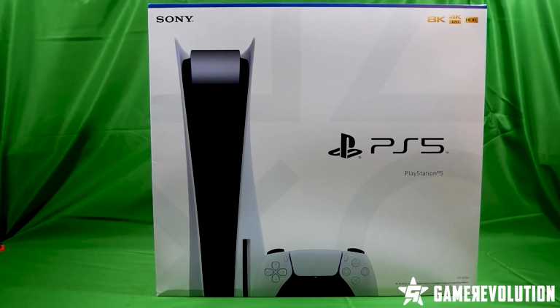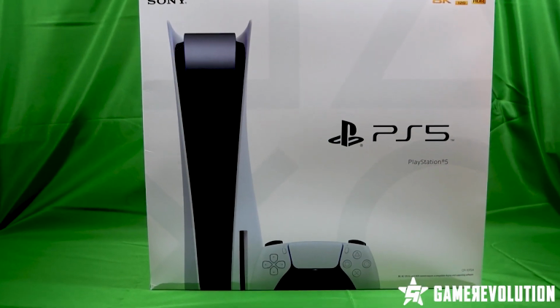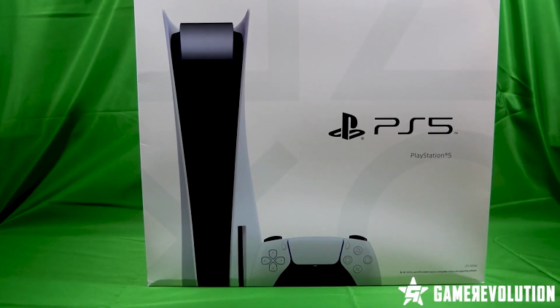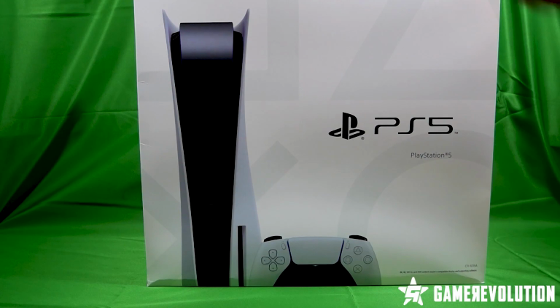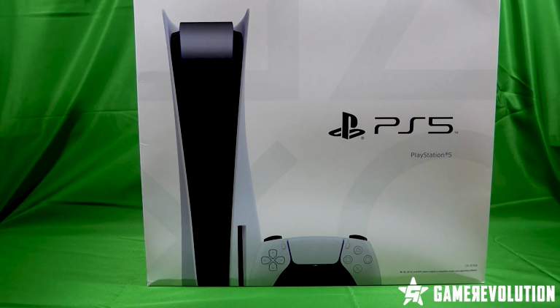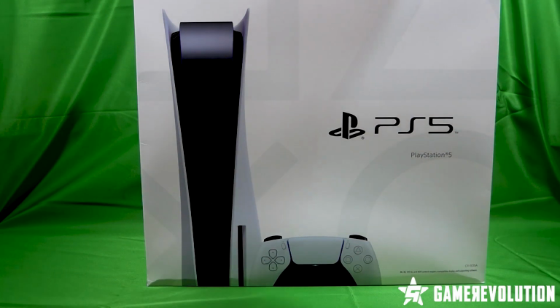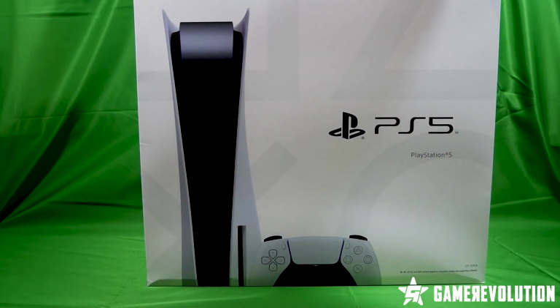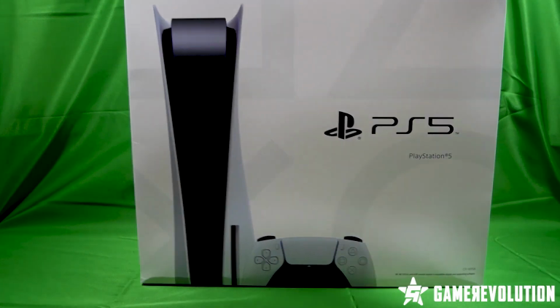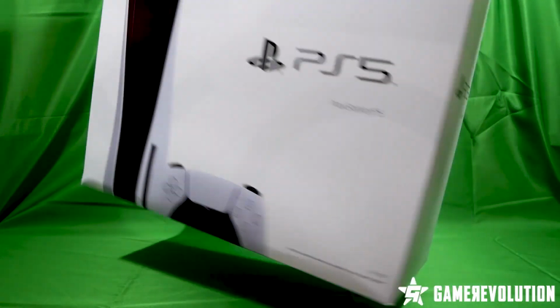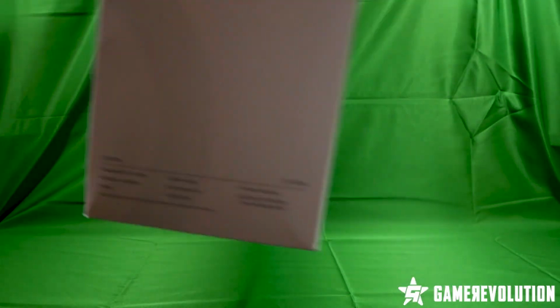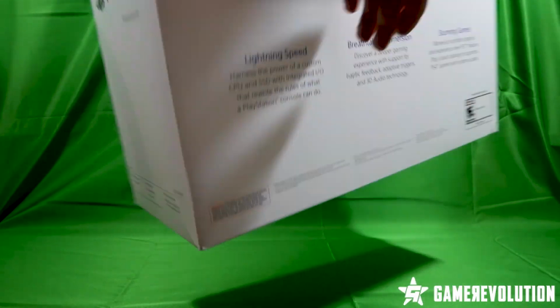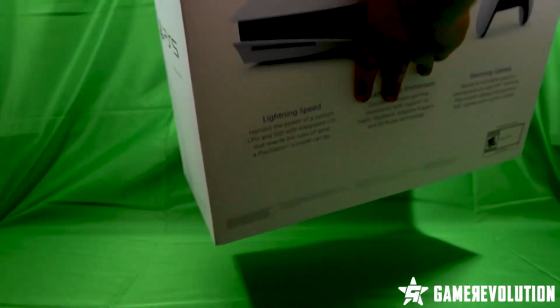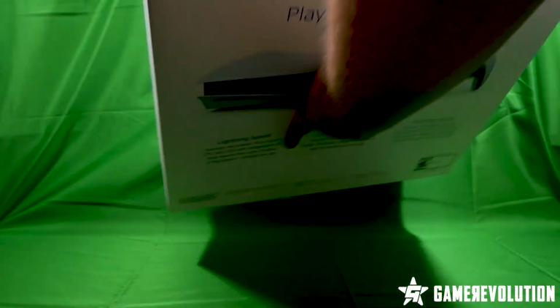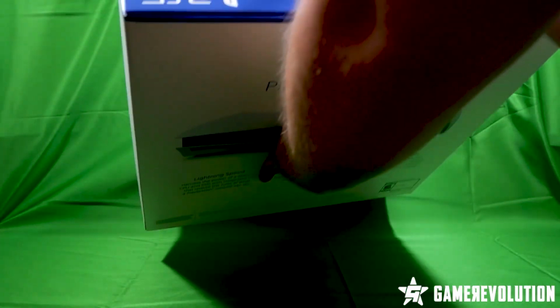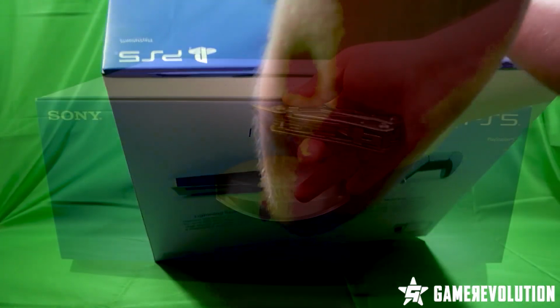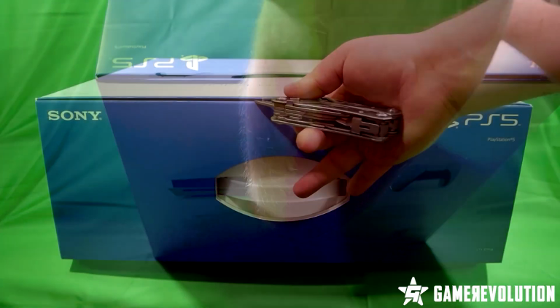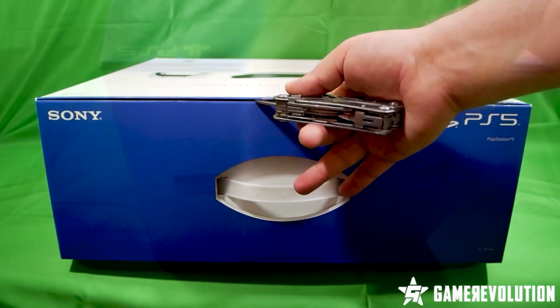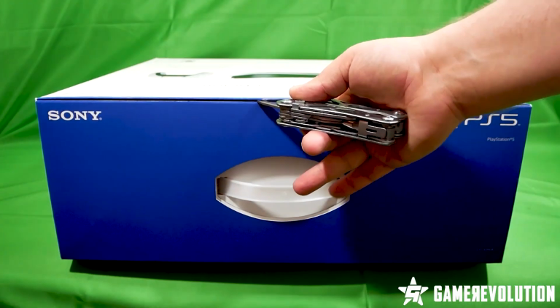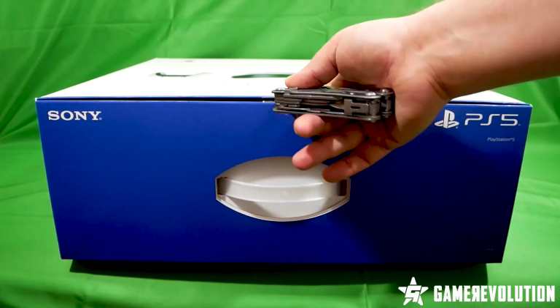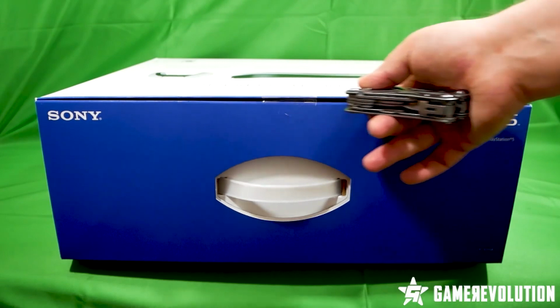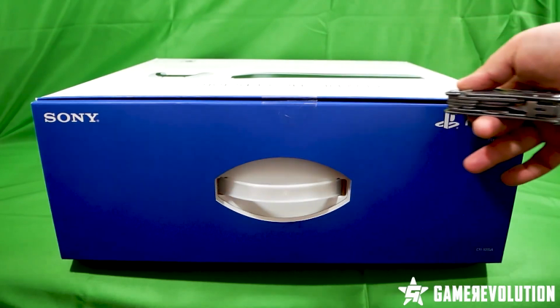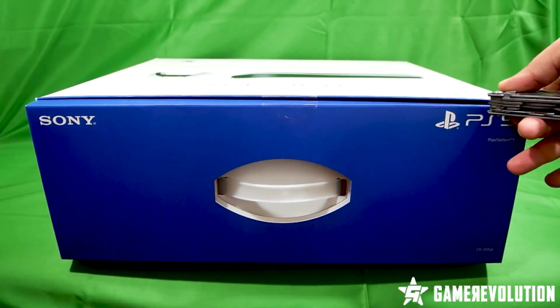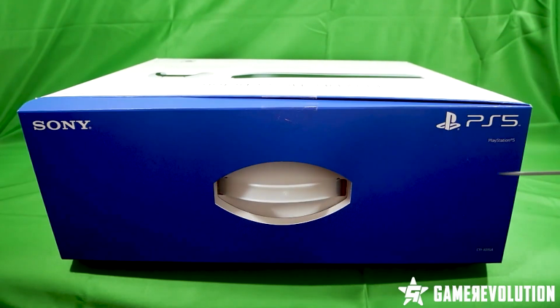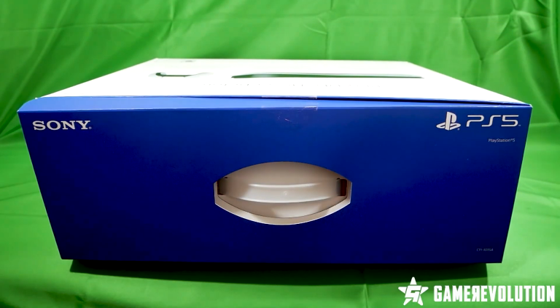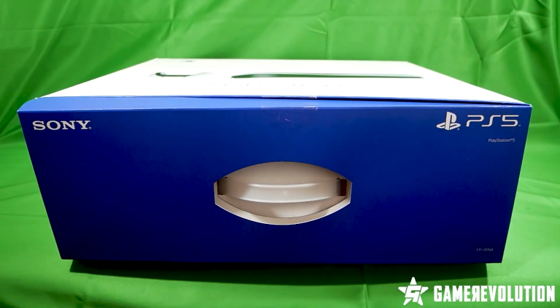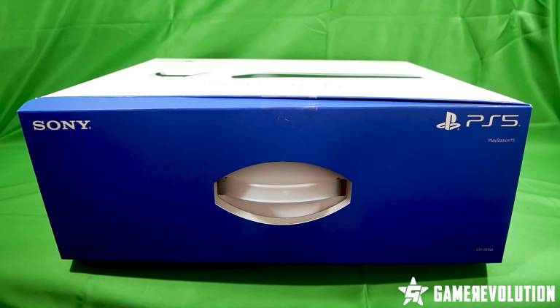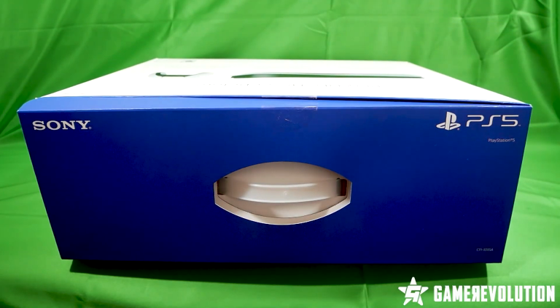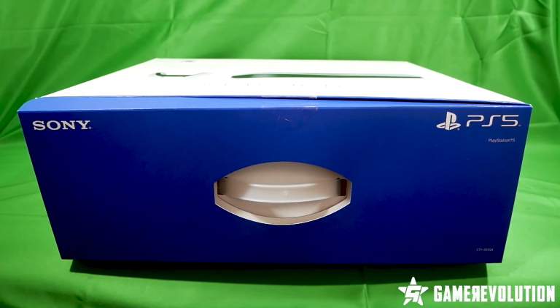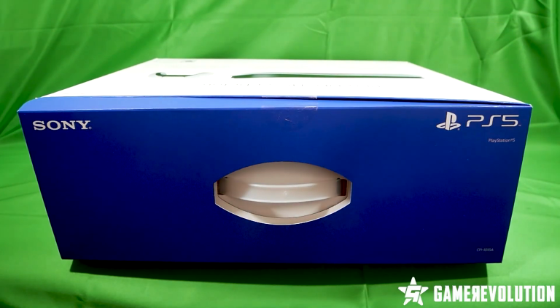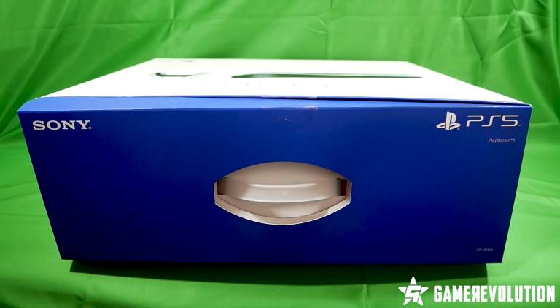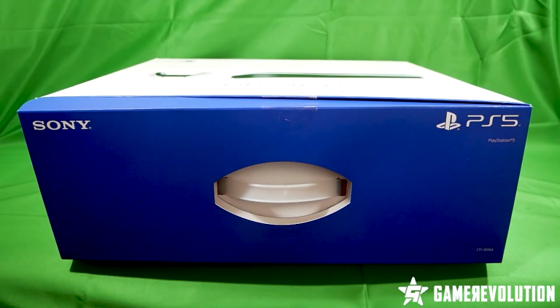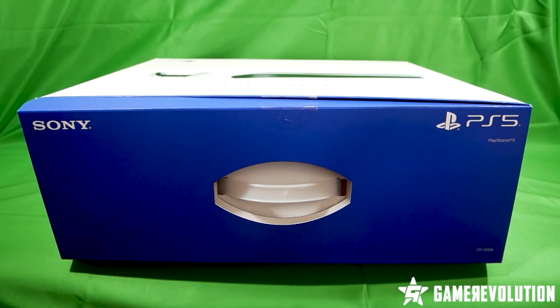Now it's time for the PlayStation 5 console box. You can see 8K, 4K 120fps, and HDR printed in gold font, hinting at the power of the new Sony system.